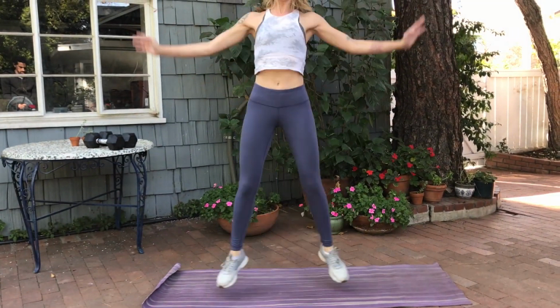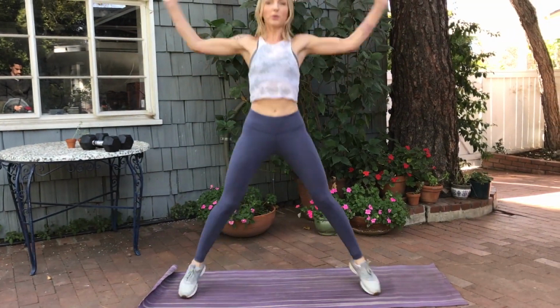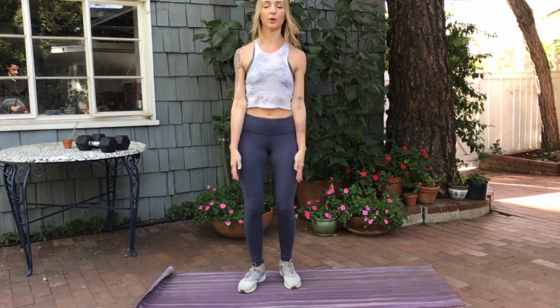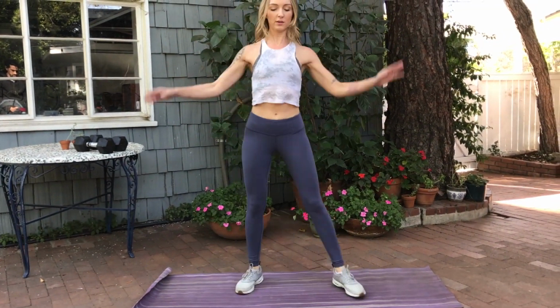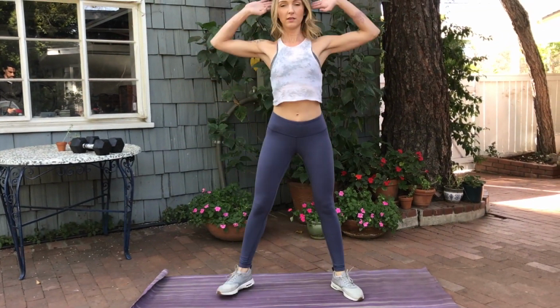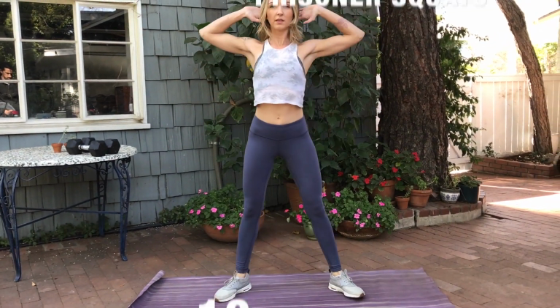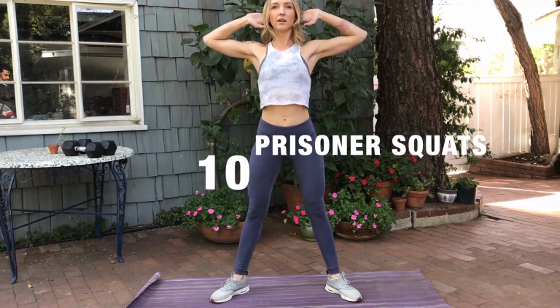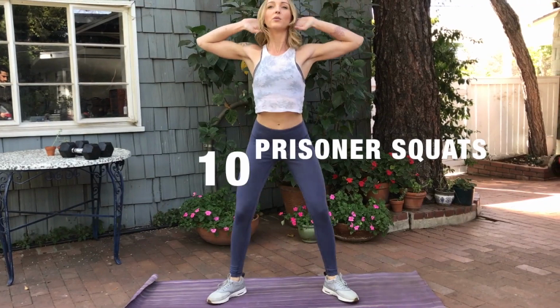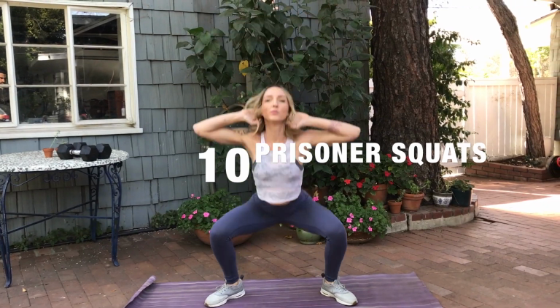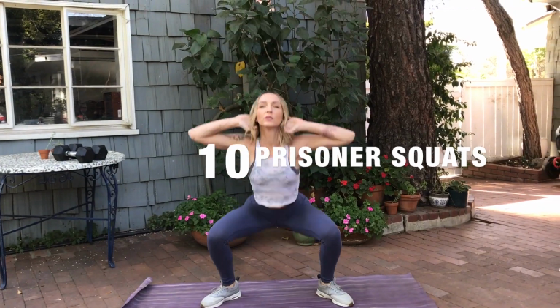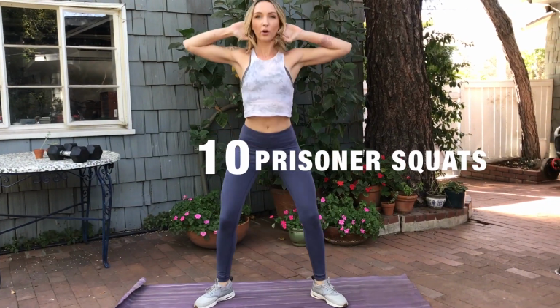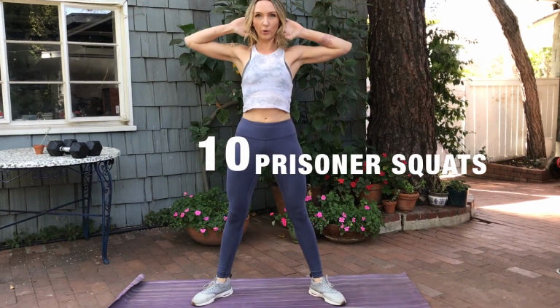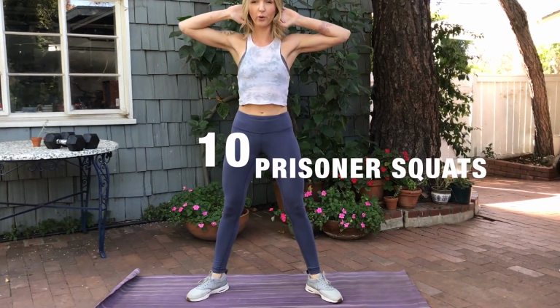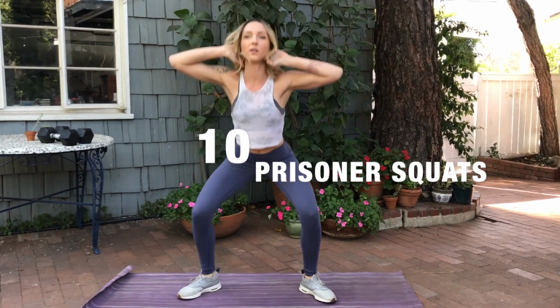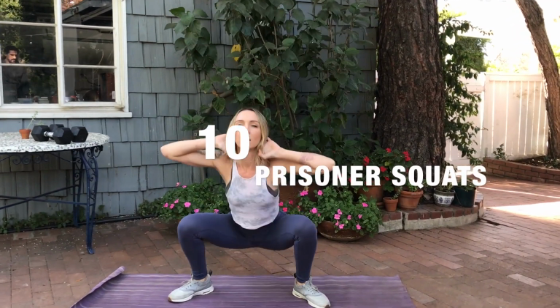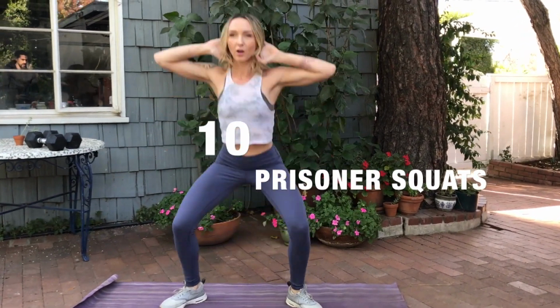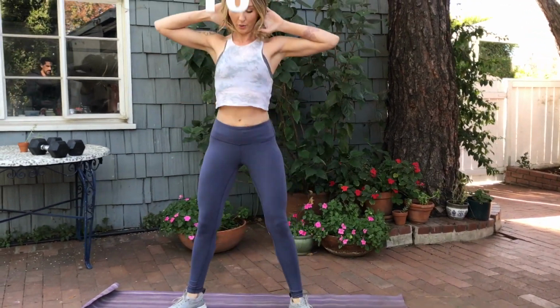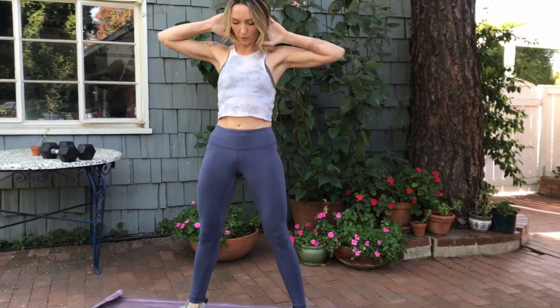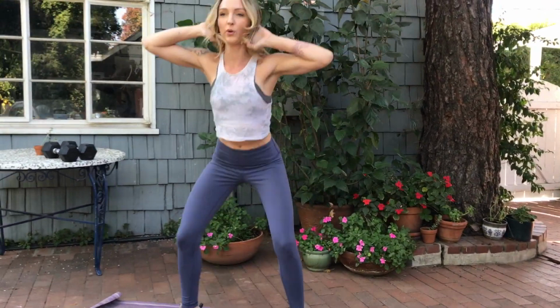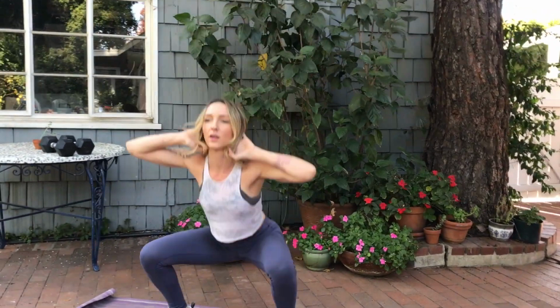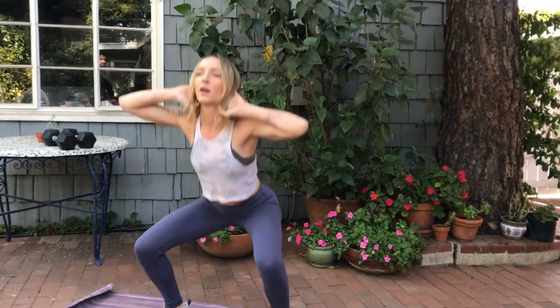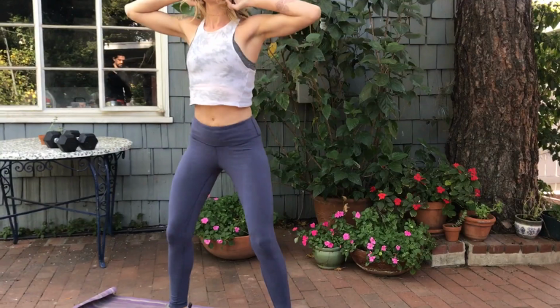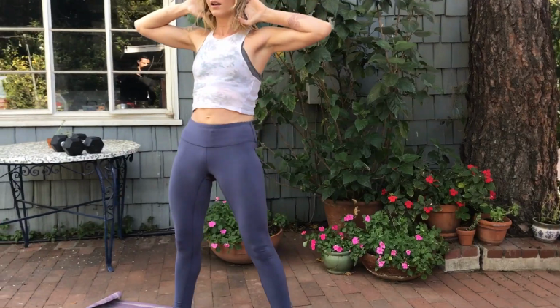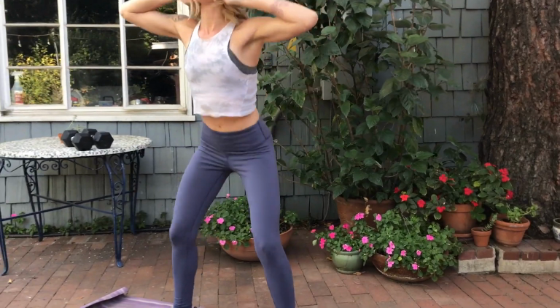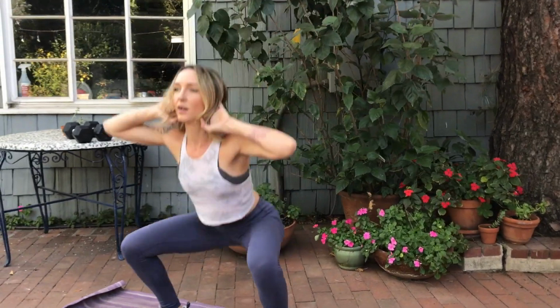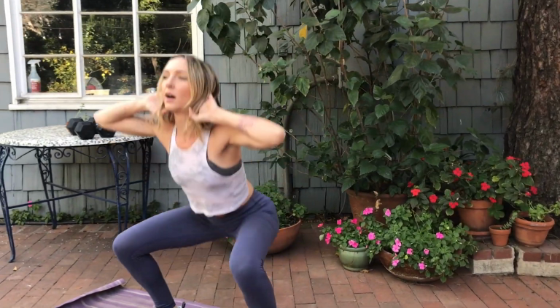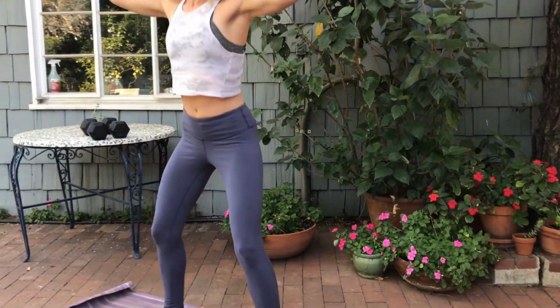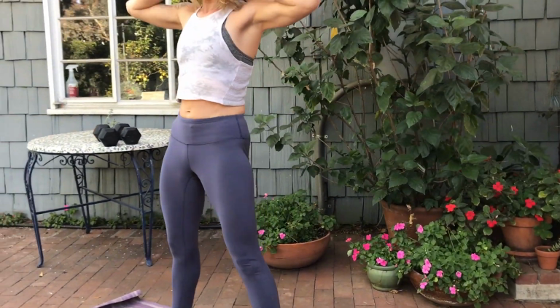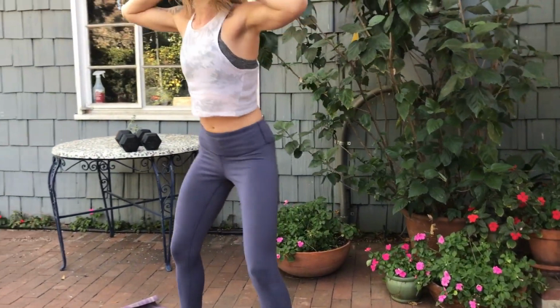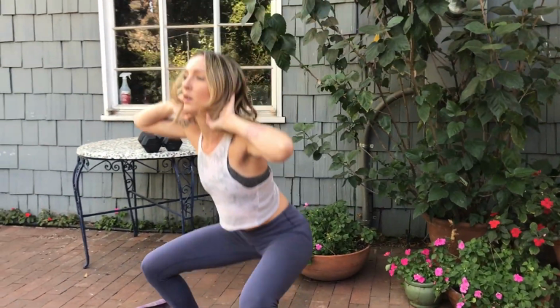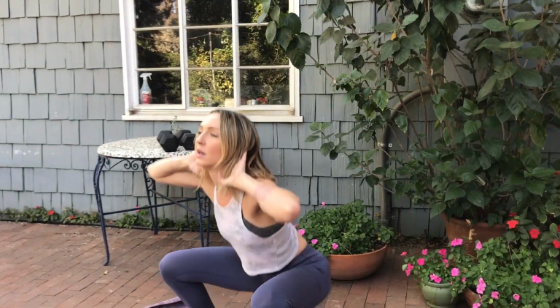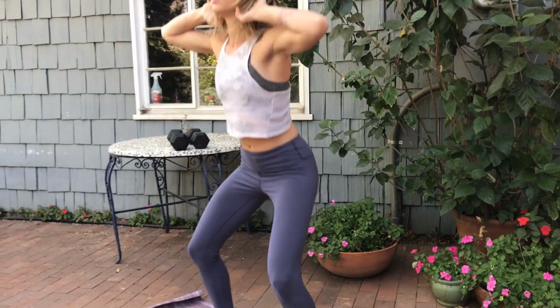Then place your hands on the back of your neck and drop it down low for 10 prisoner squats. You're going to drop it as low as you can and squeeze your glutes at the top of every rep.